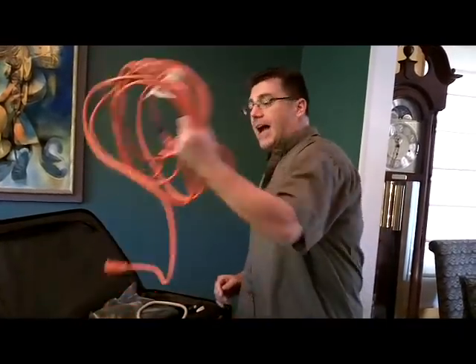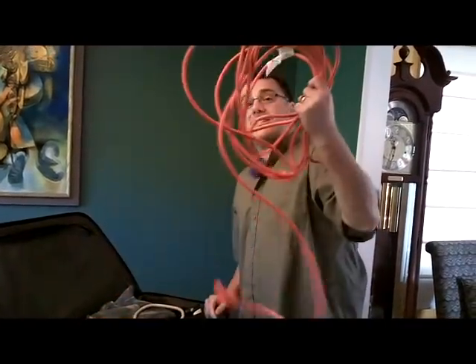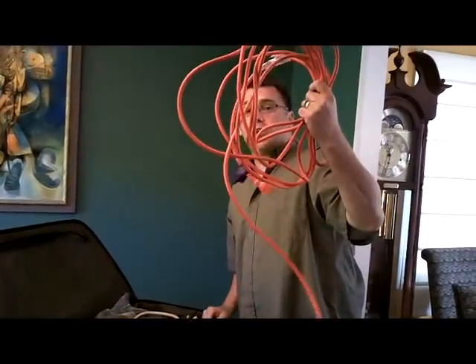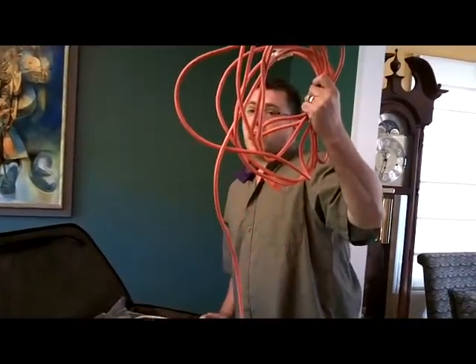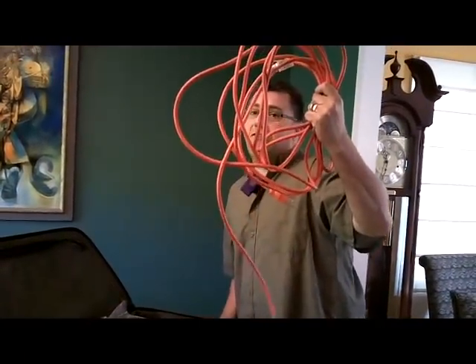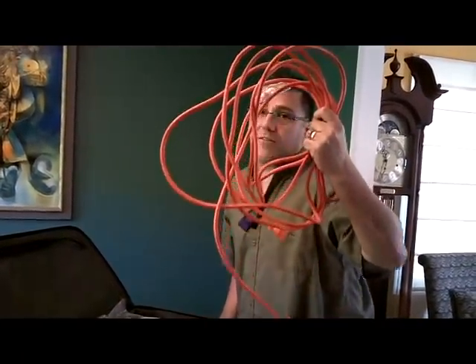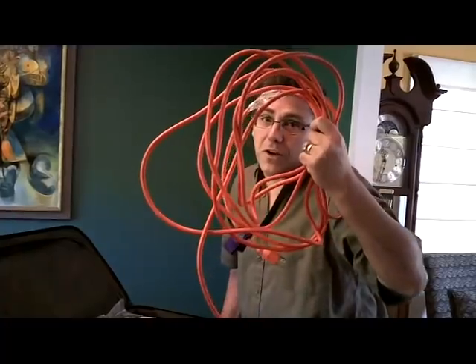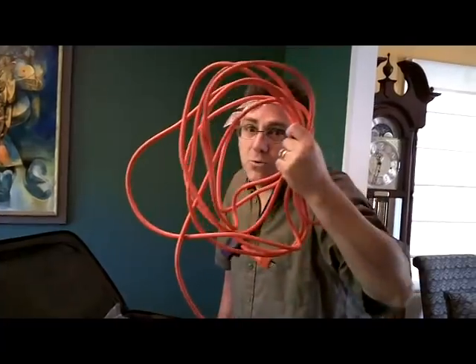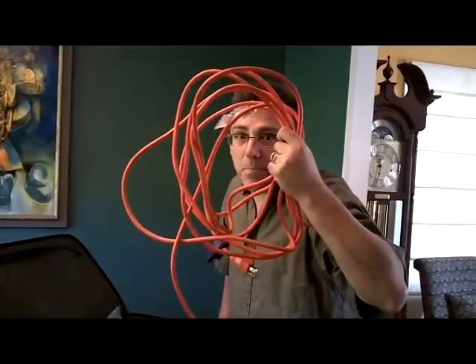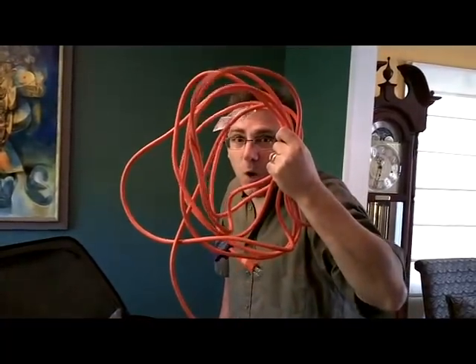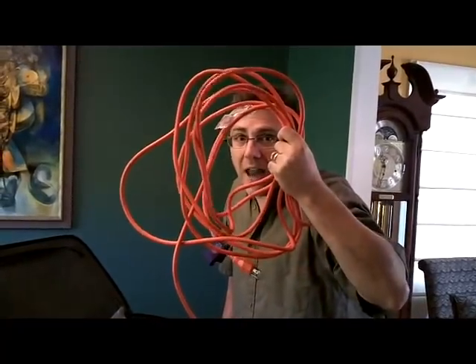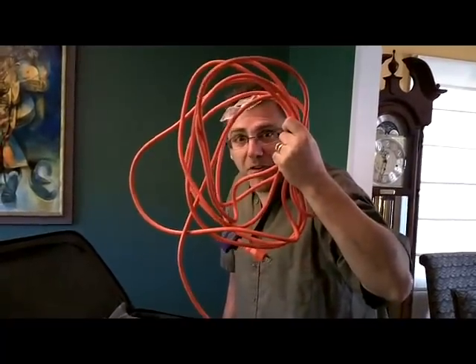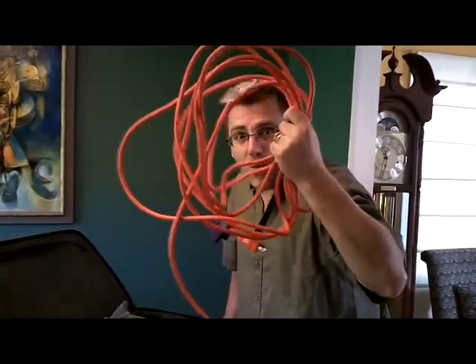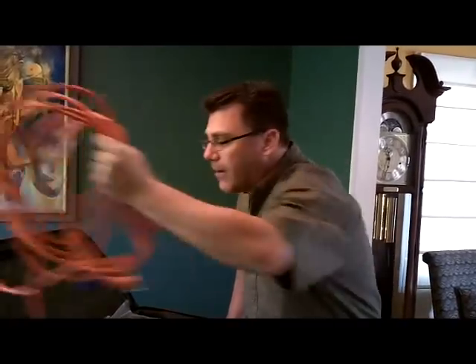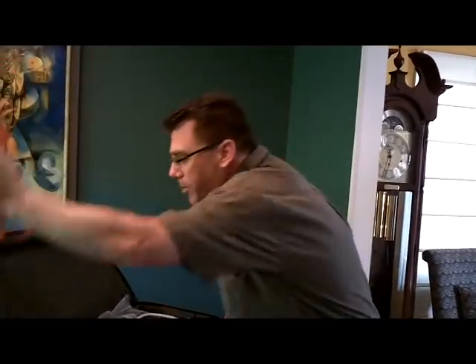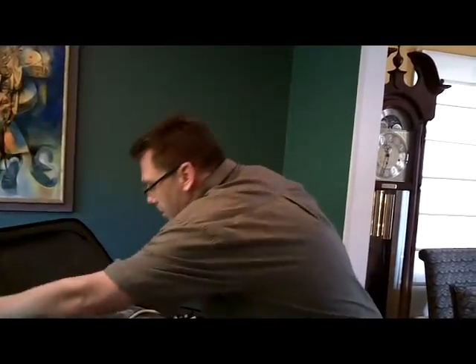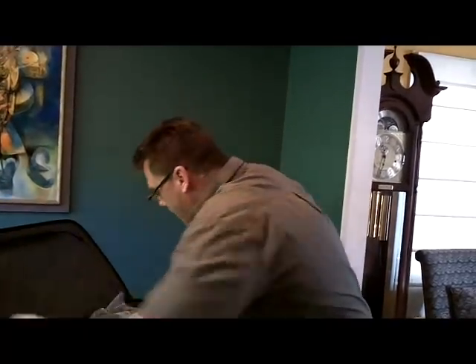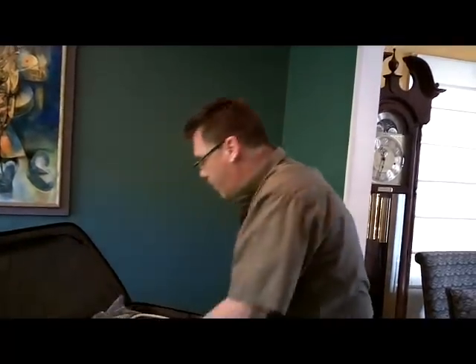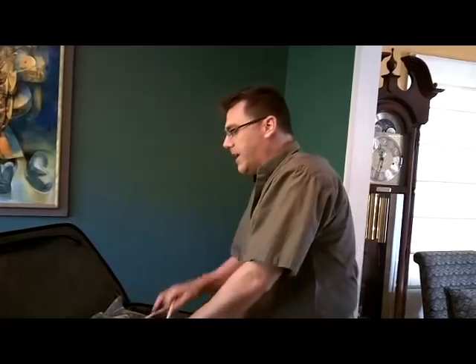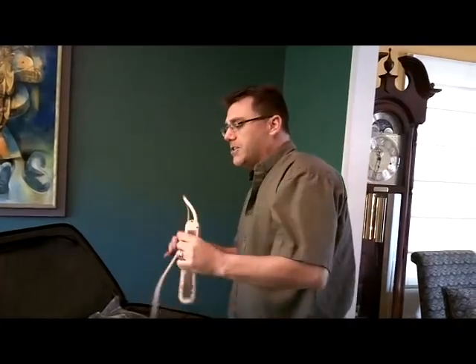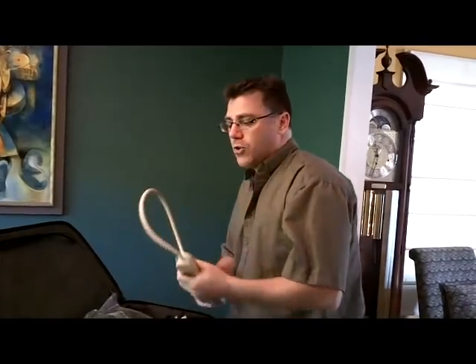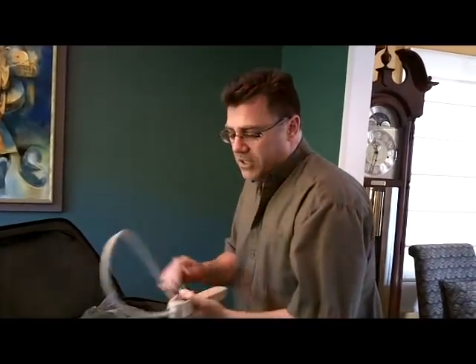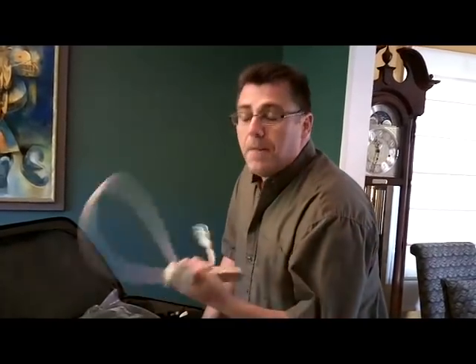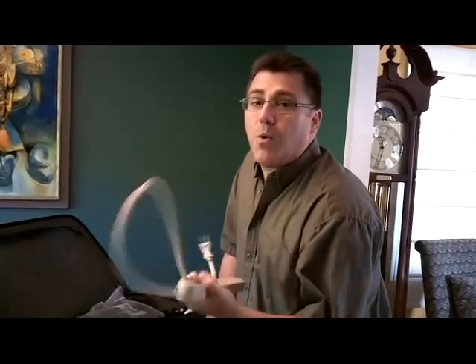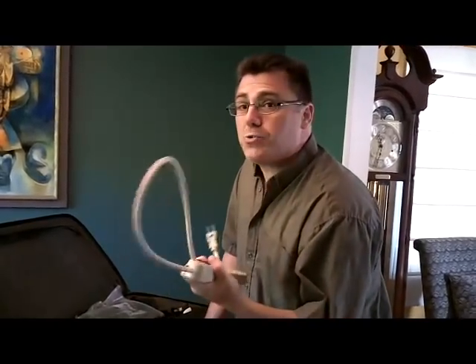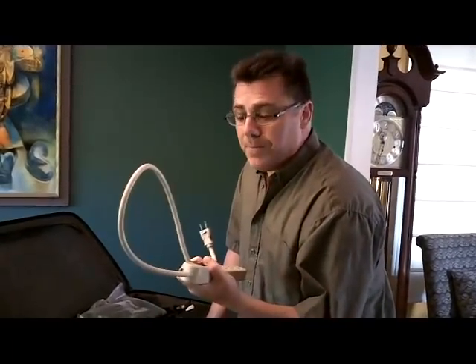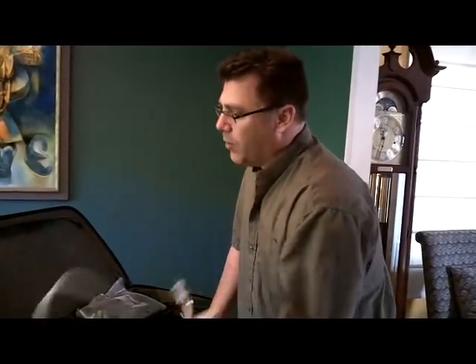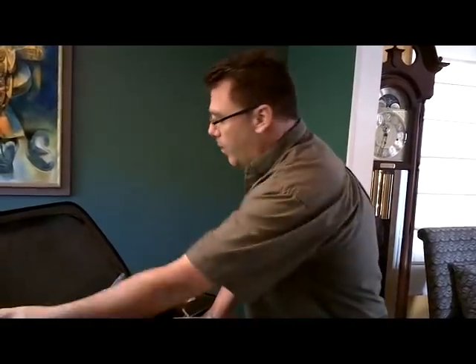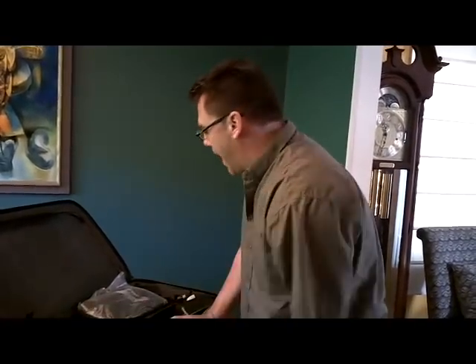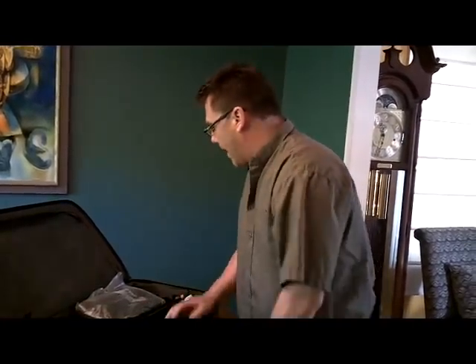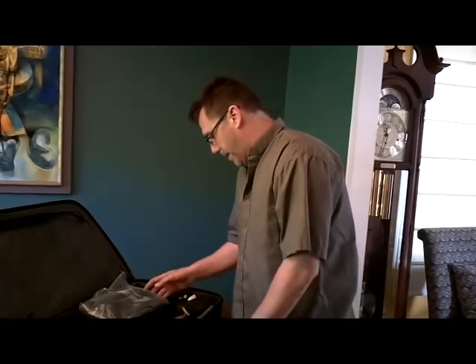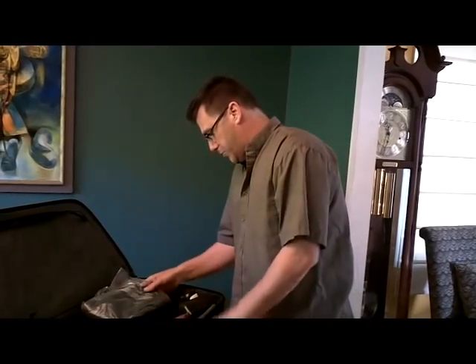My extension cord — 25 feet. You never know if they're going to put you near the plug or not. If you're far away, you've got to bring the plug to you. And of course at the end of the extension cord is the power strip. Can't go anywhere without that one — got to have the power strip.